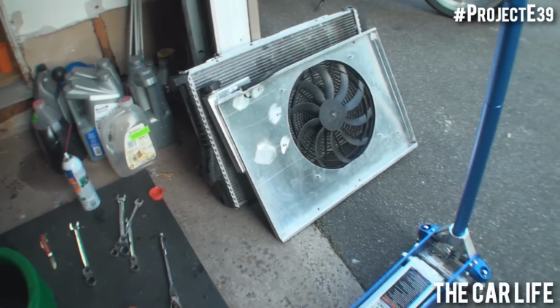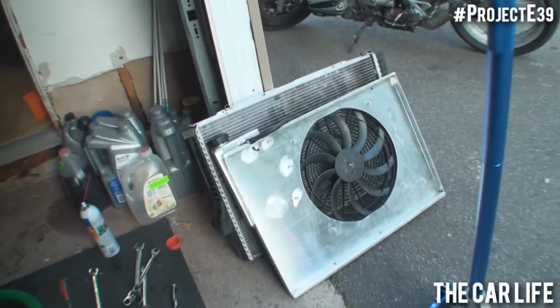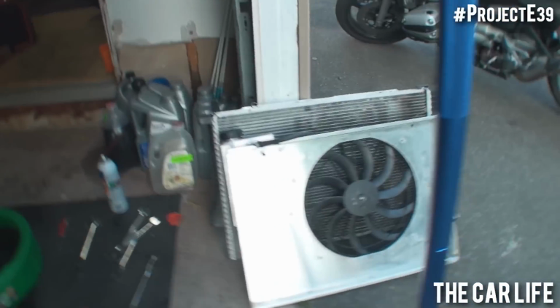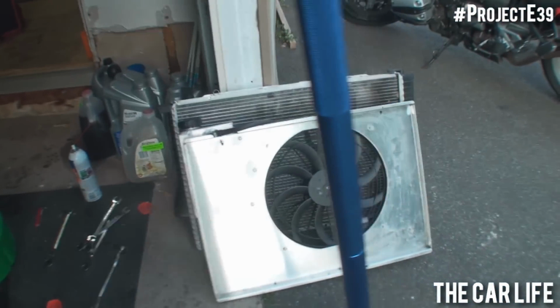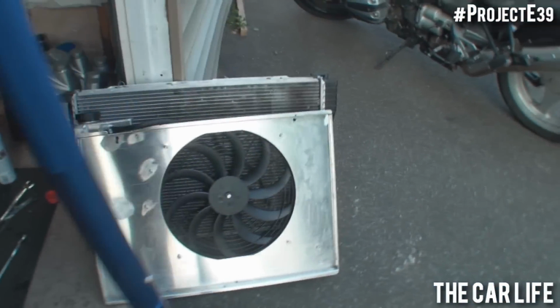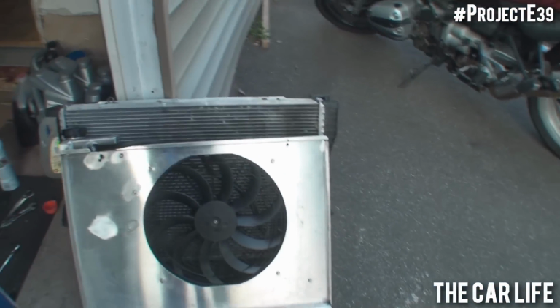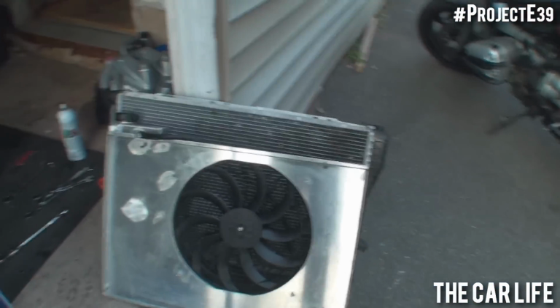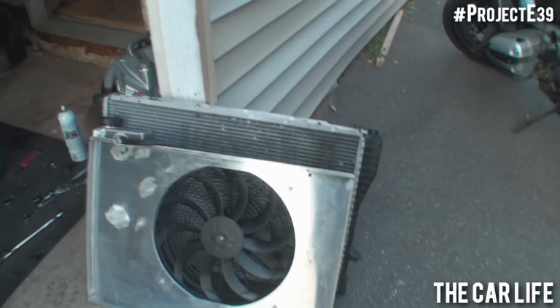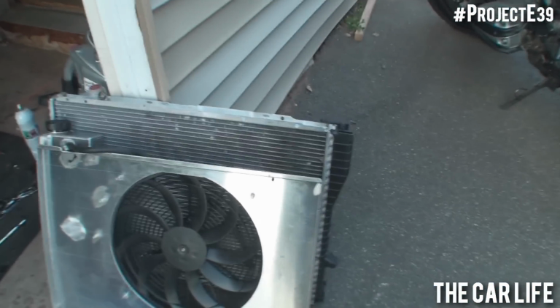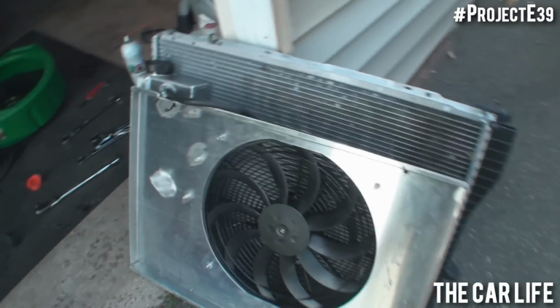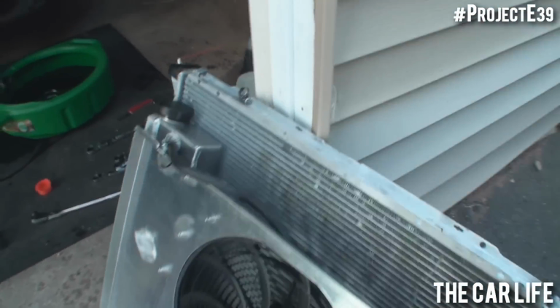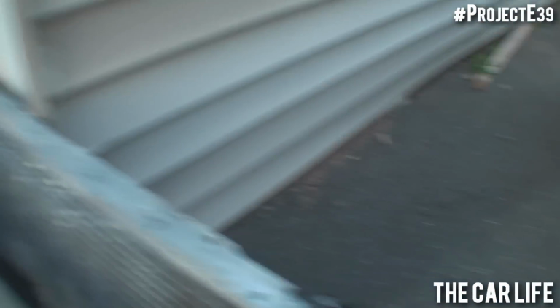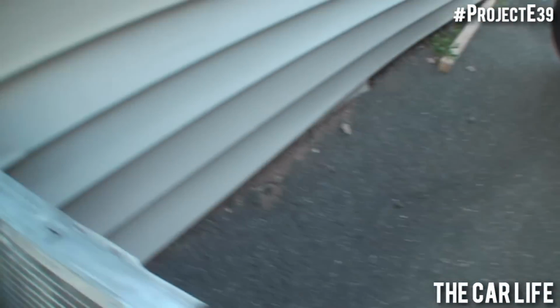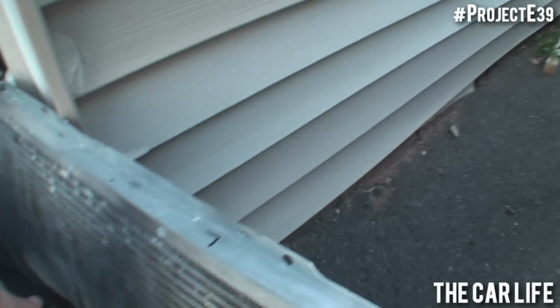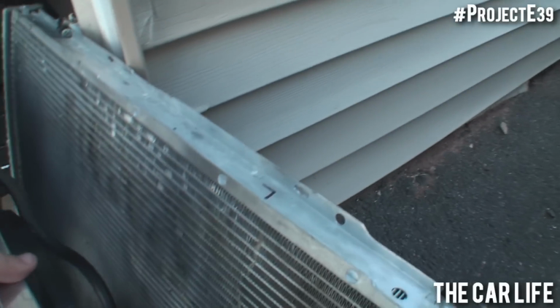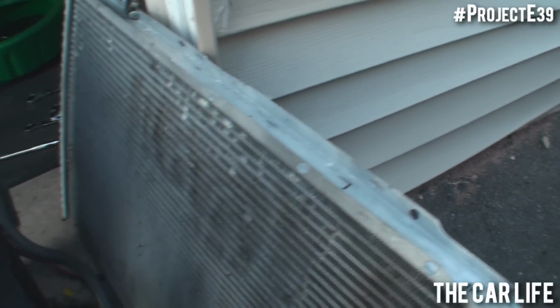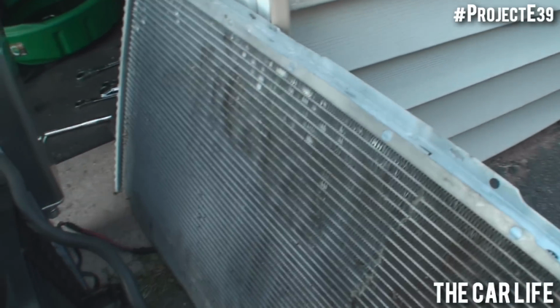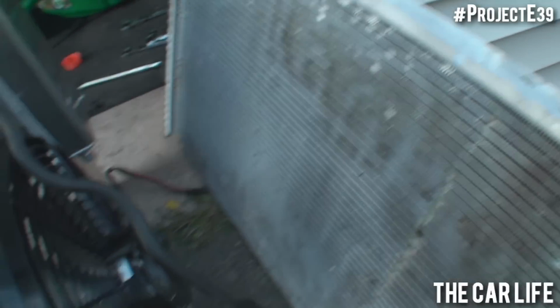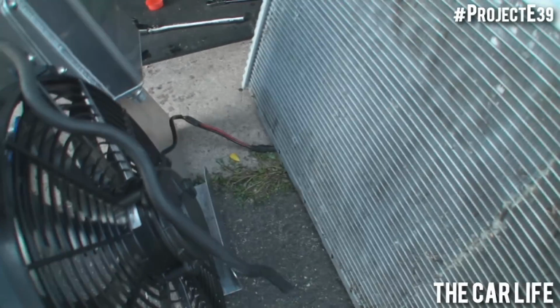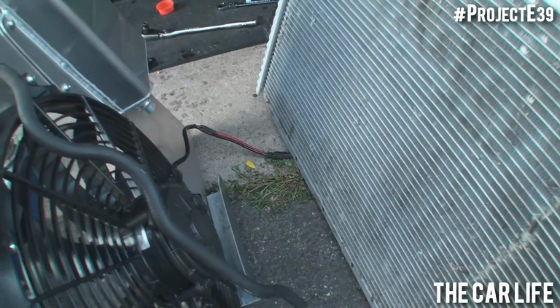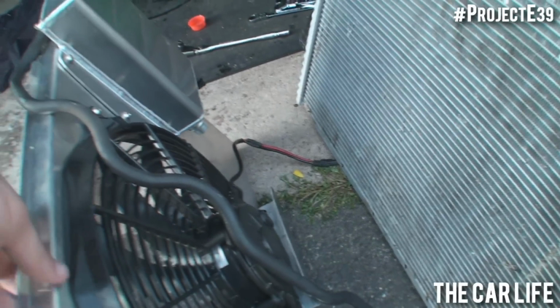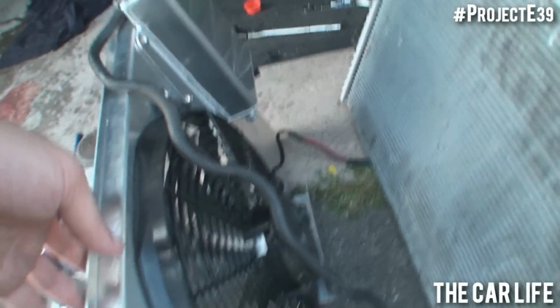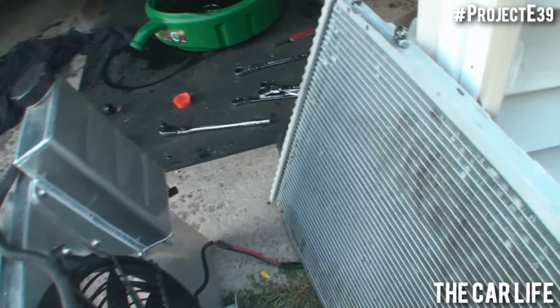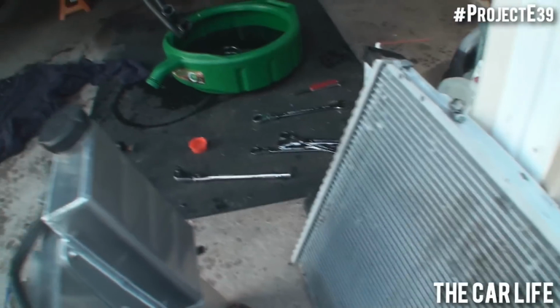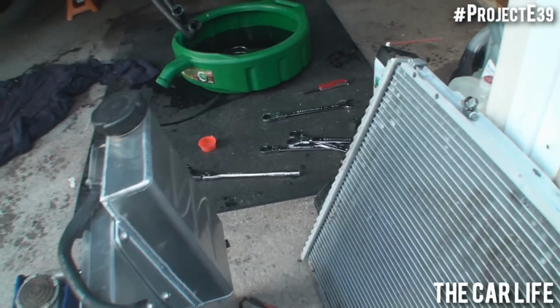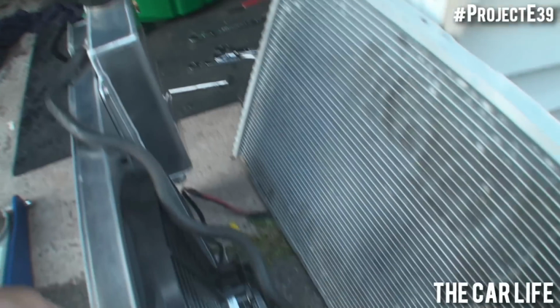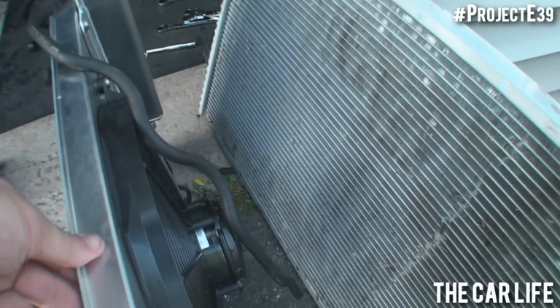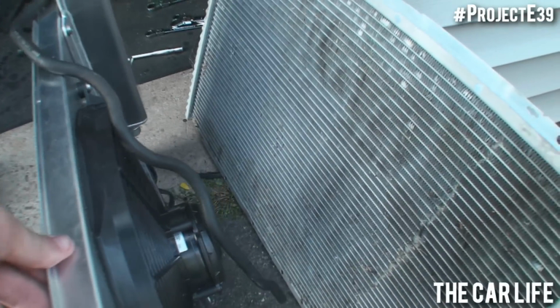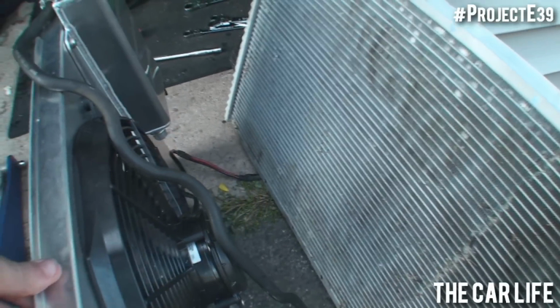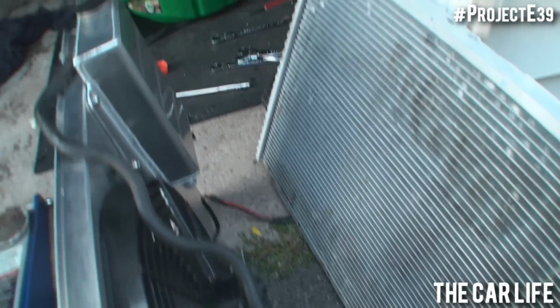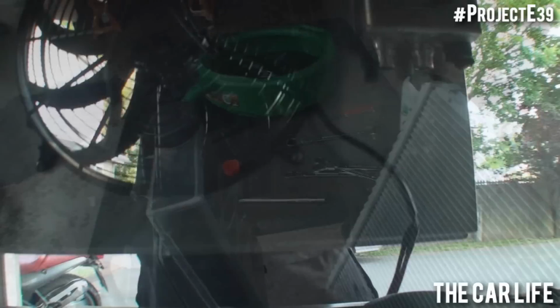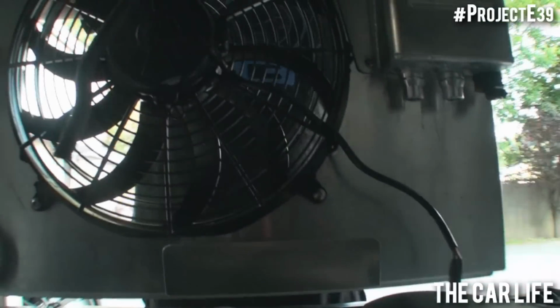The next thing I'm going to do is drop the fan shroud and expansion tank in. As you can see, I have an electric fan — I did the conversion on this car. Definitely well worth doing.